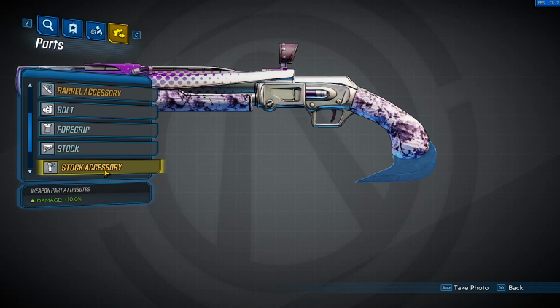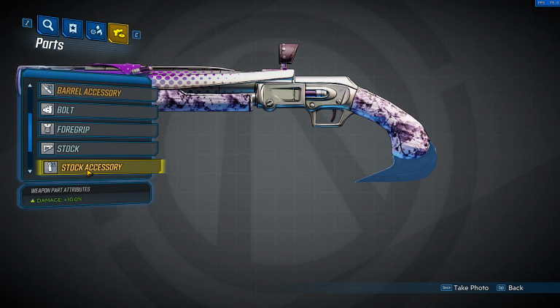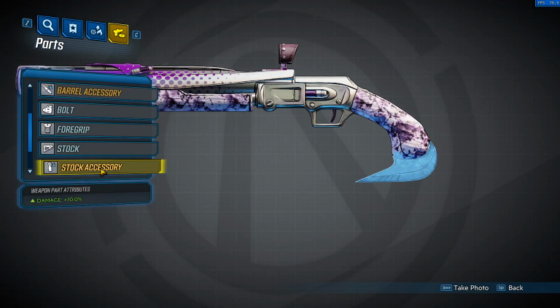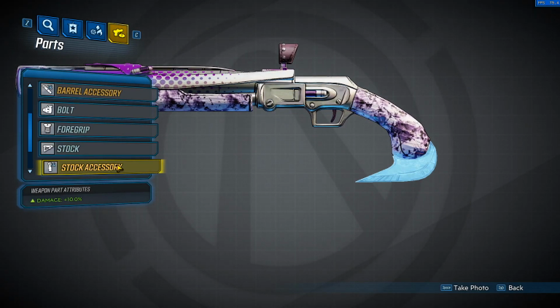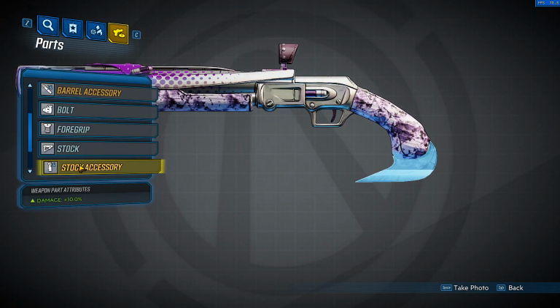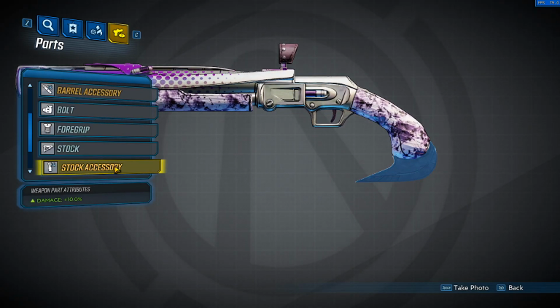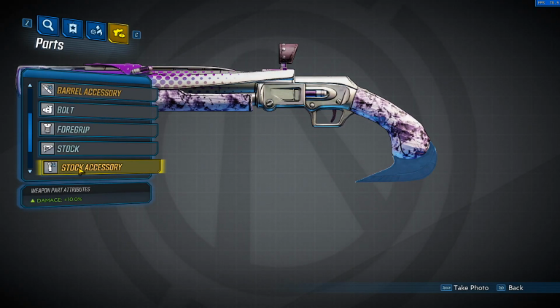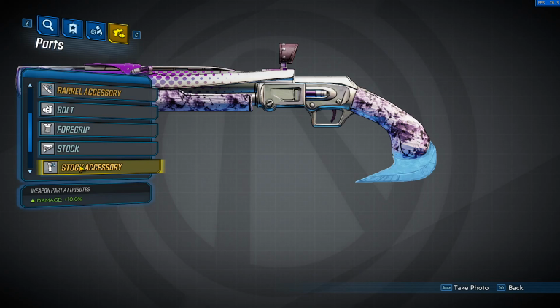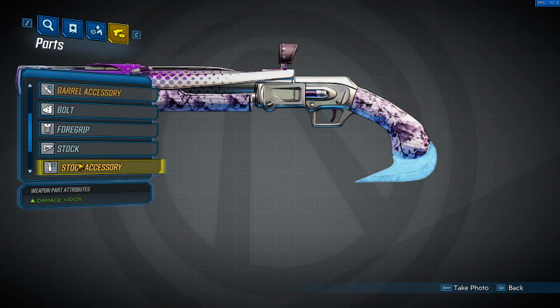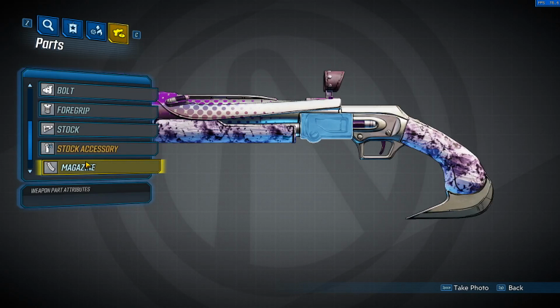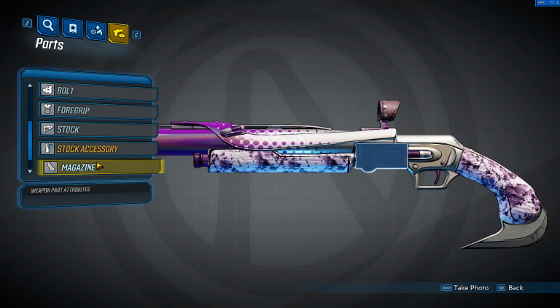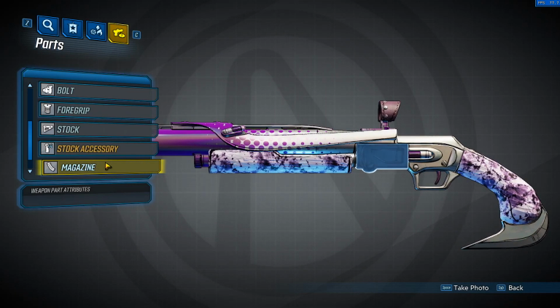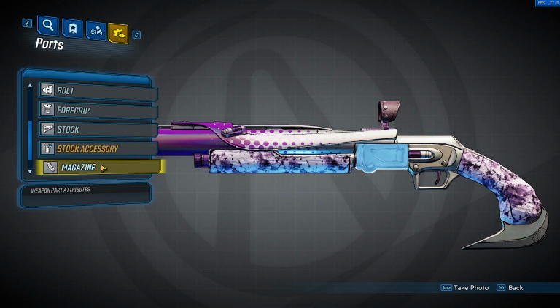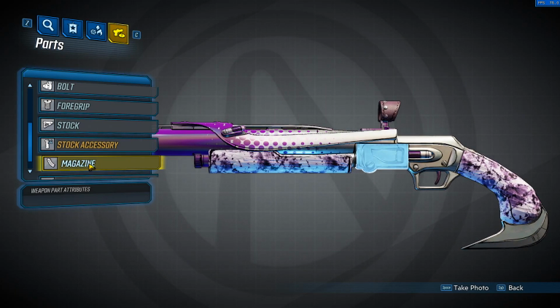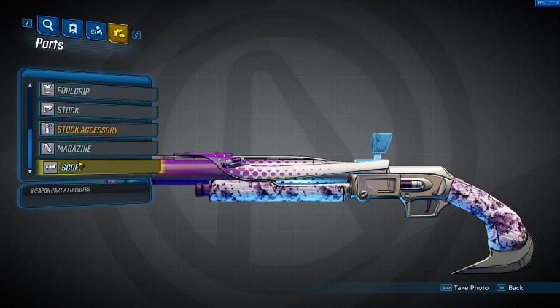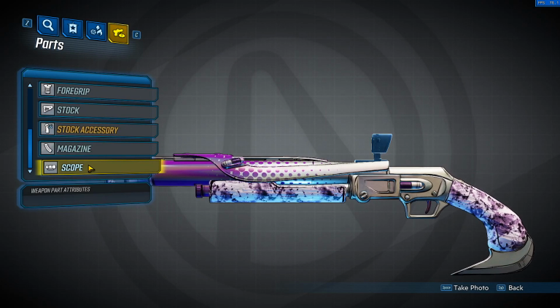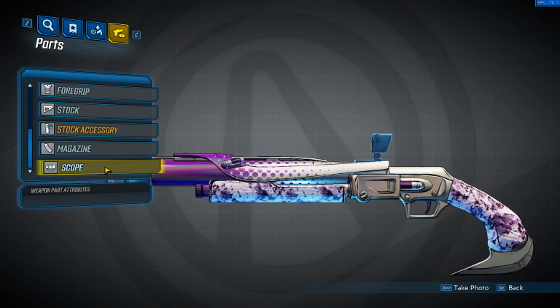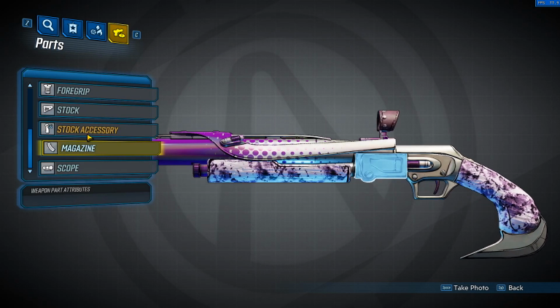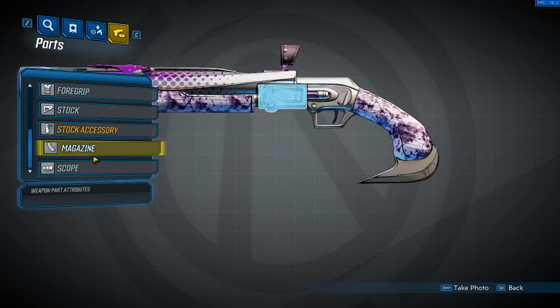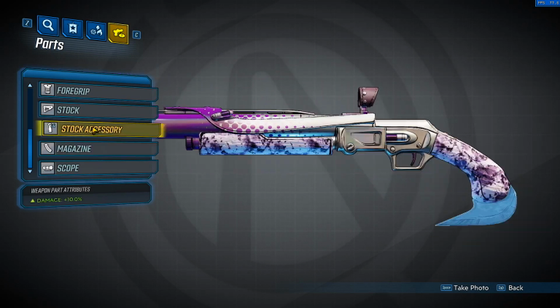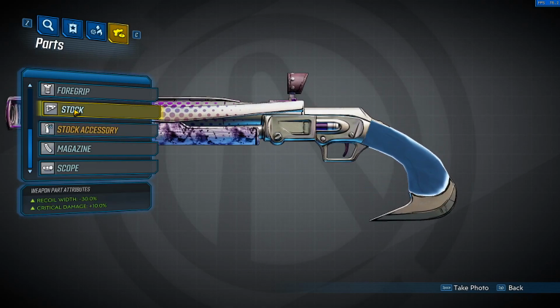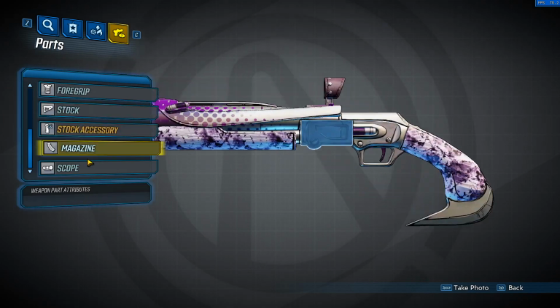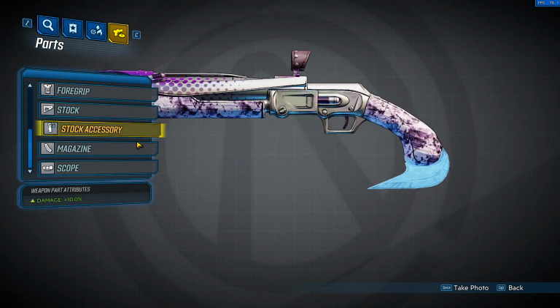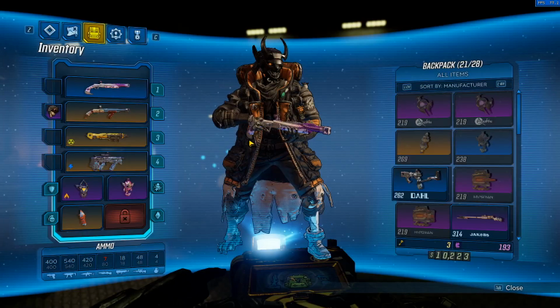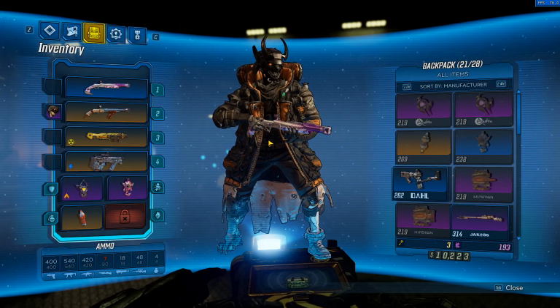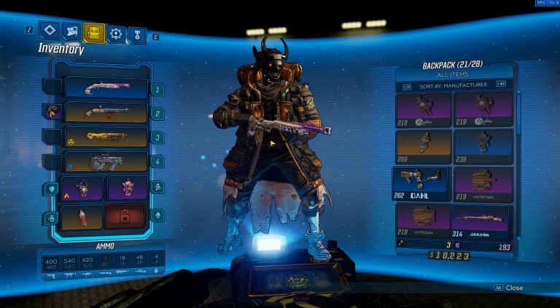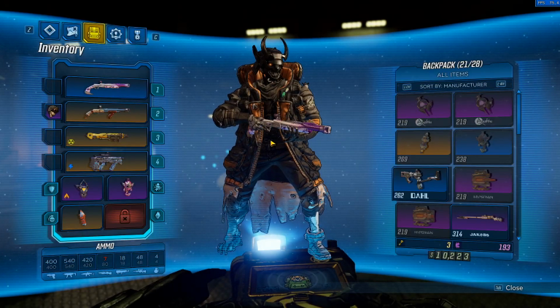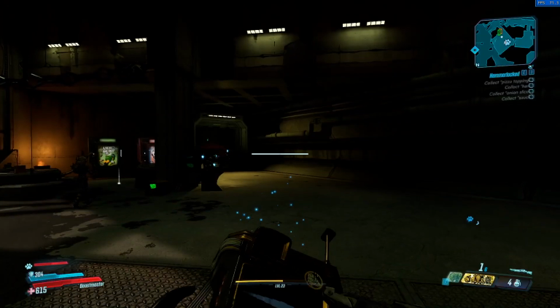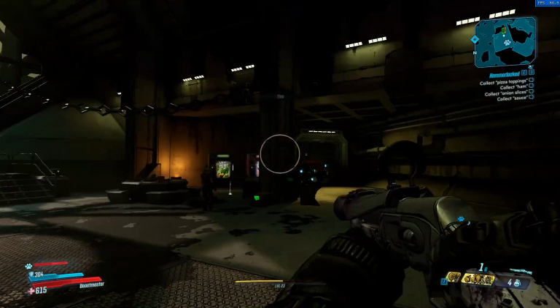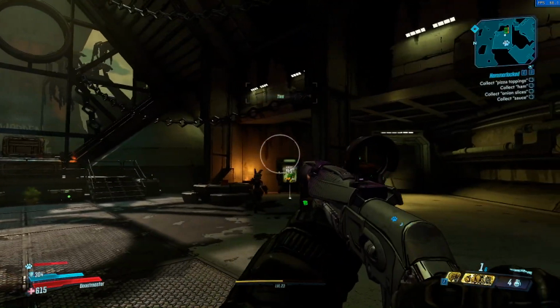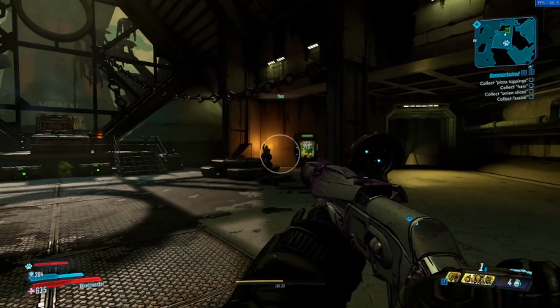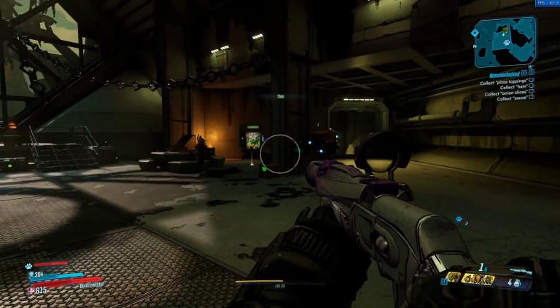Here's the stock accessory. This stock — especially black here — is plus 10 damage. The magazine: nothing. Scope: nothing. But yeah, this is a really cool looking gun and that skin looks really nice. Let me go ahead and show you guys exactly how to get it.